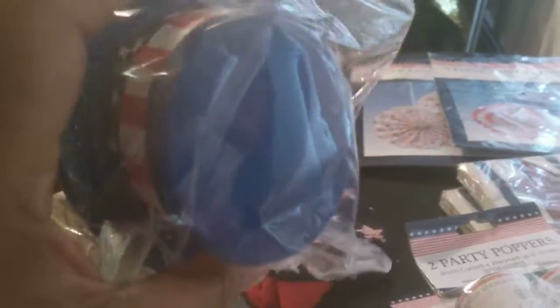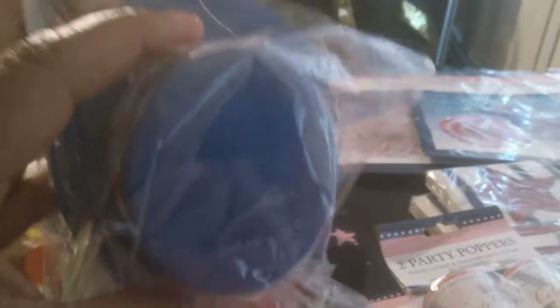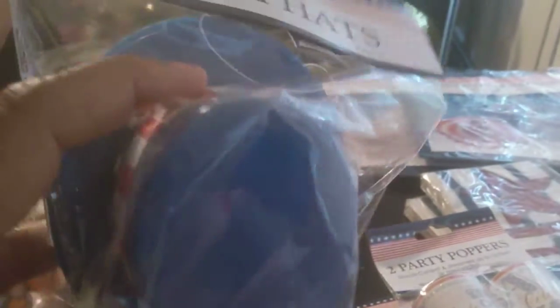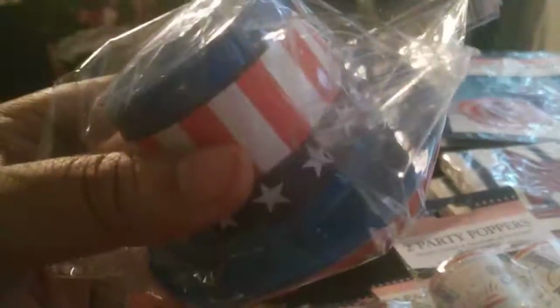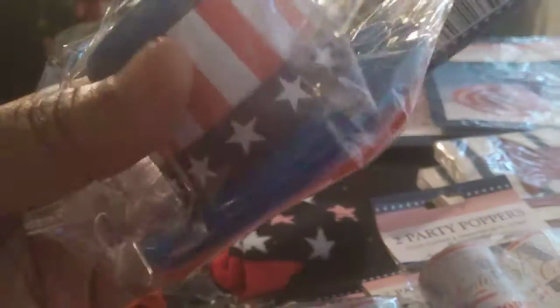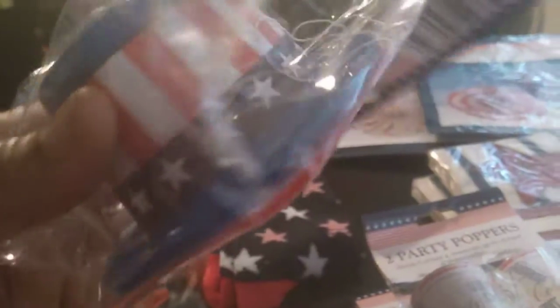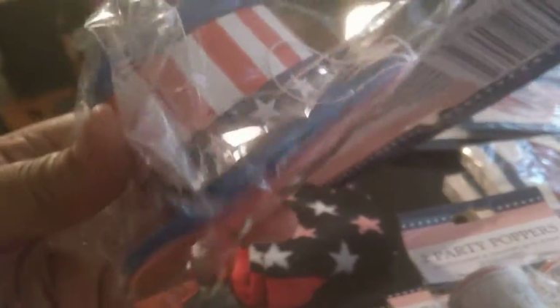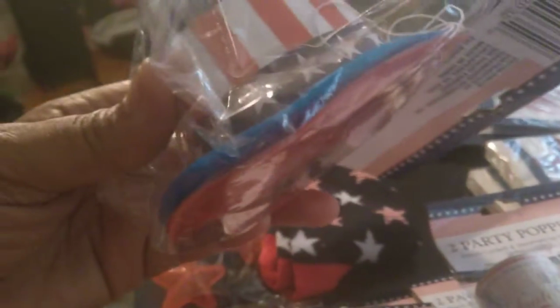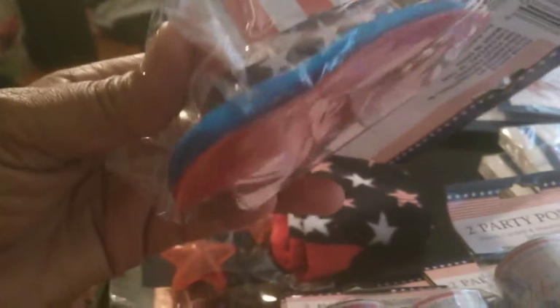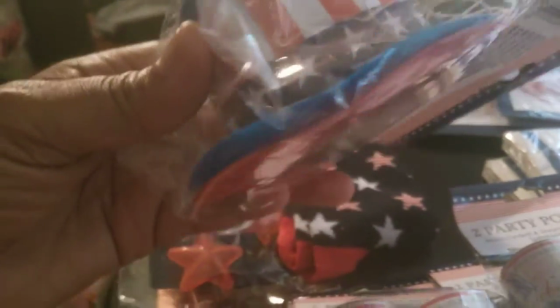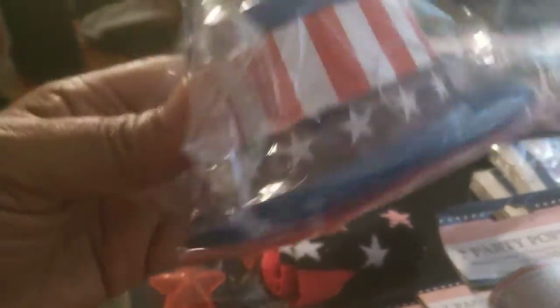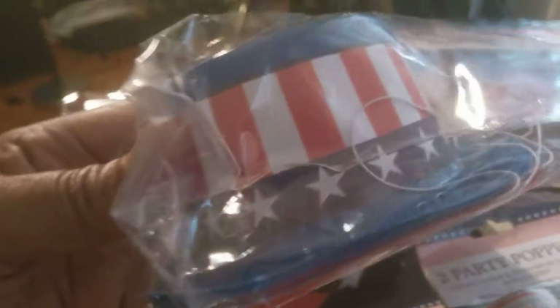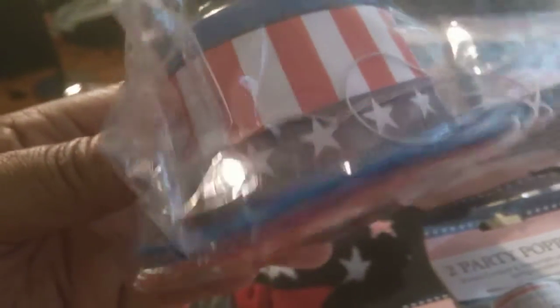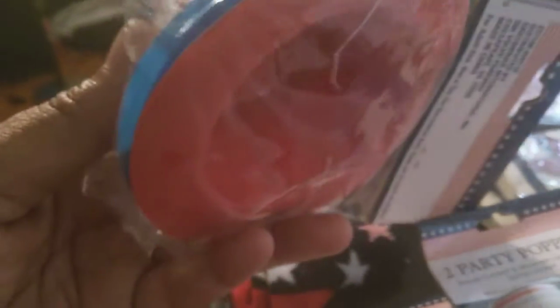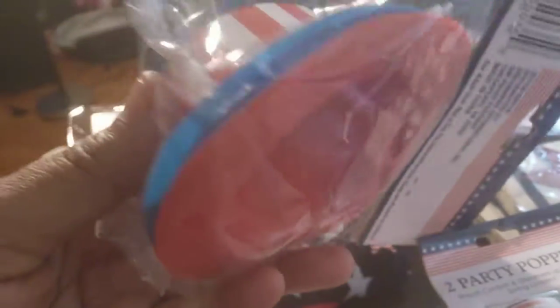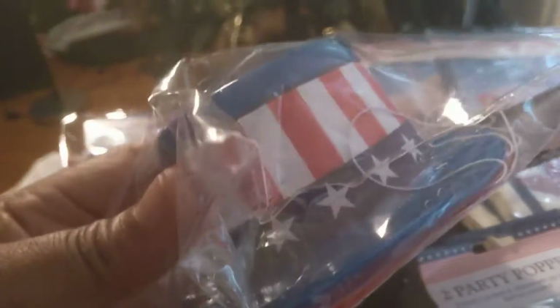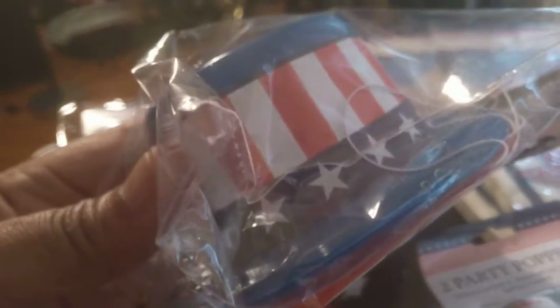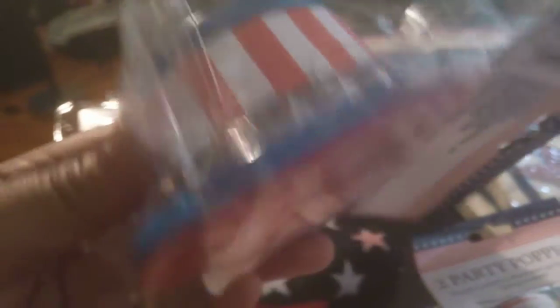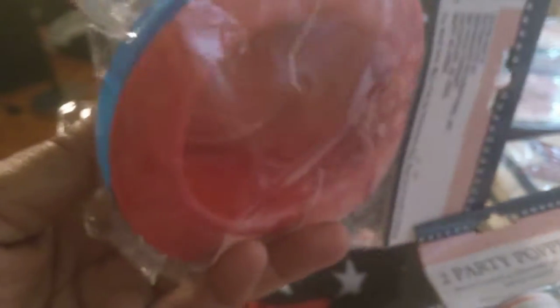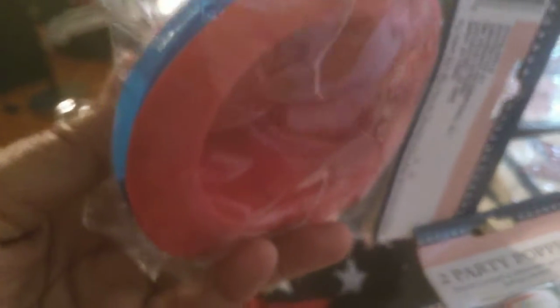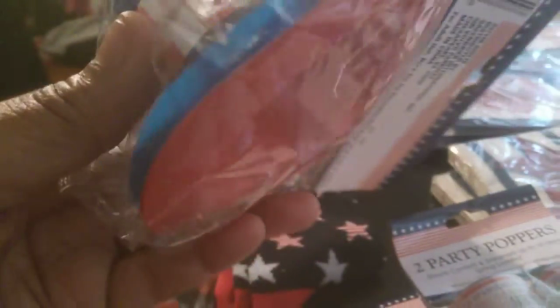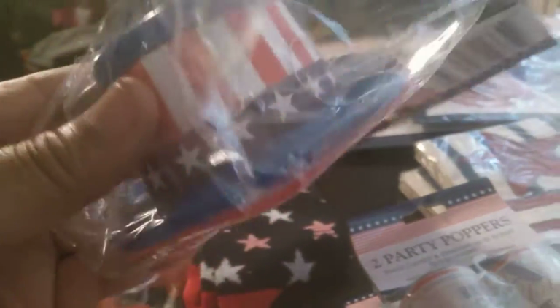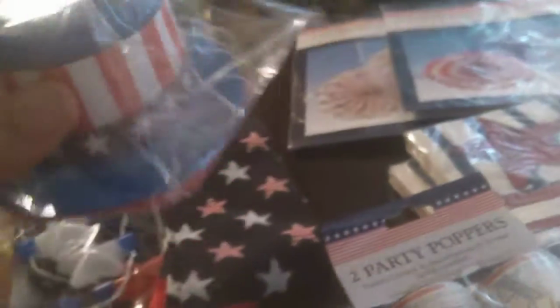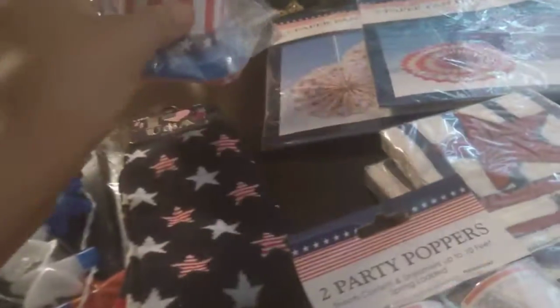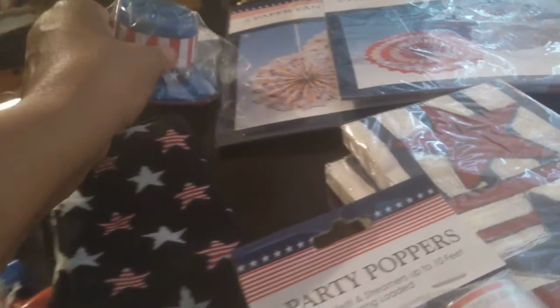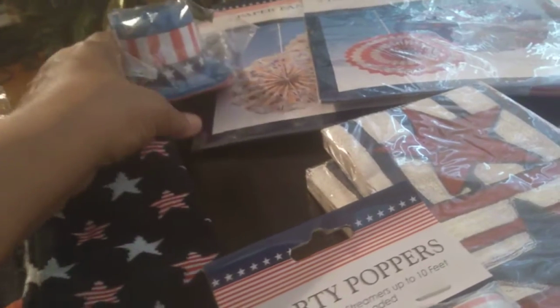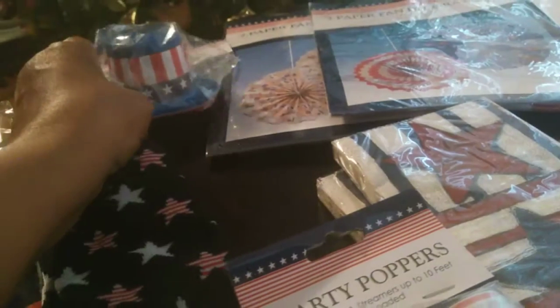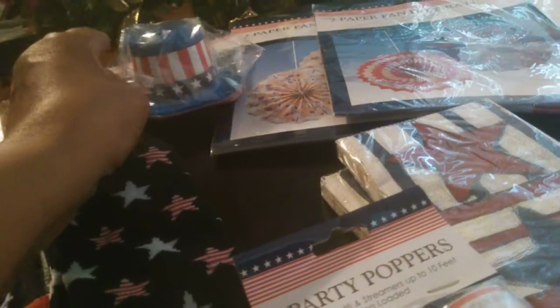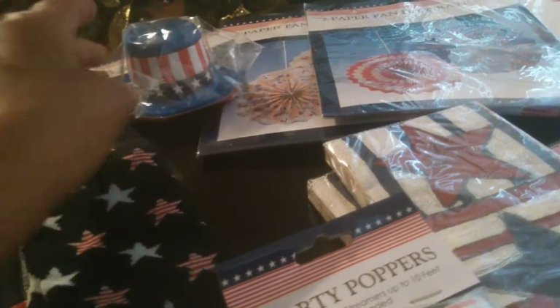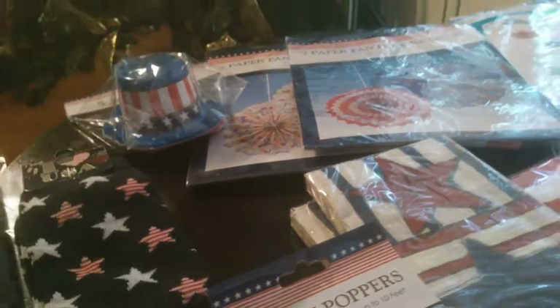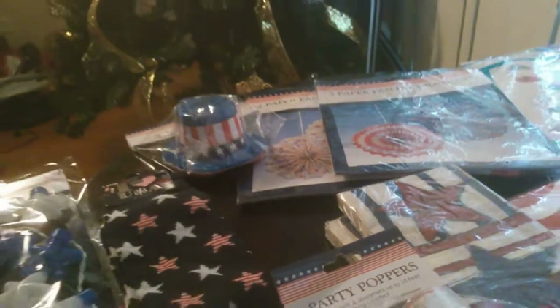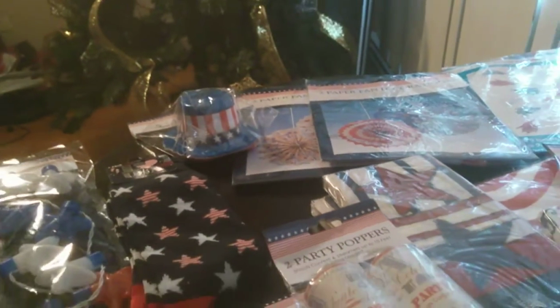Another thing I got for the tableware is these five mini hats. These are in red, white, and blue. The blue is predominant on the top and red on the bottom — just to put around as decorations on the table.